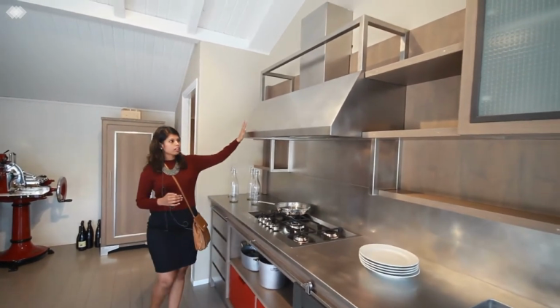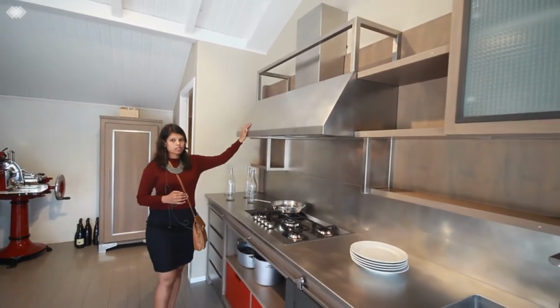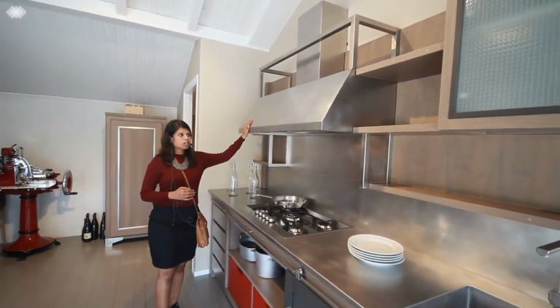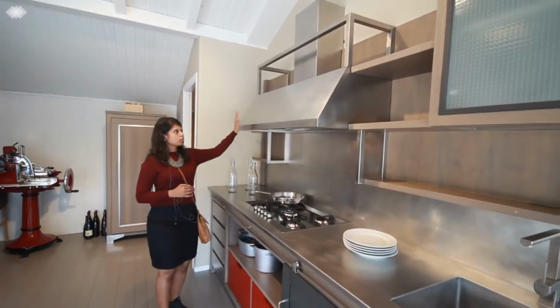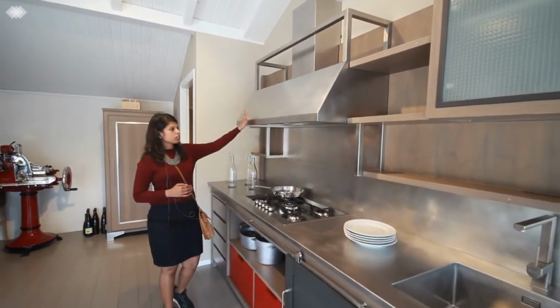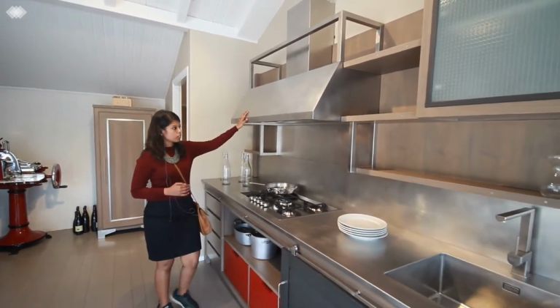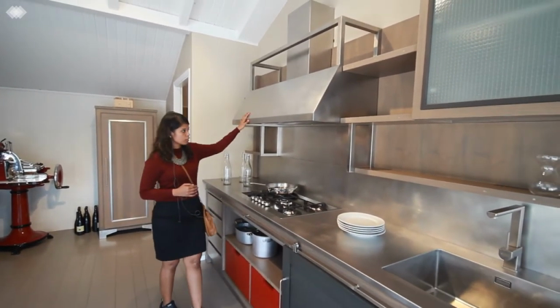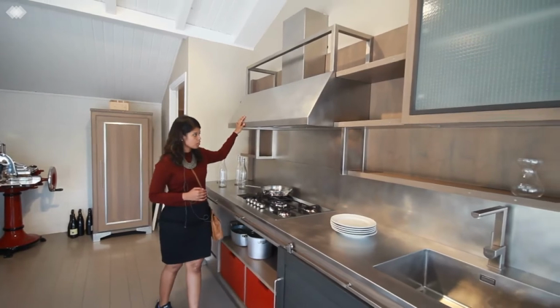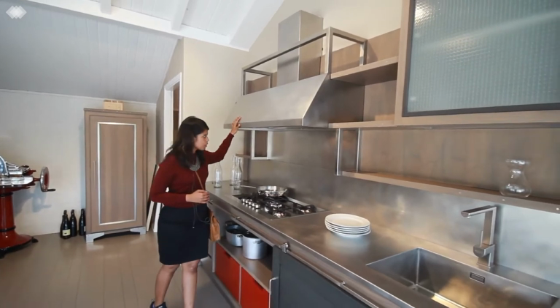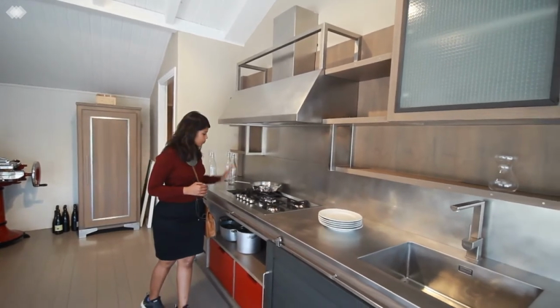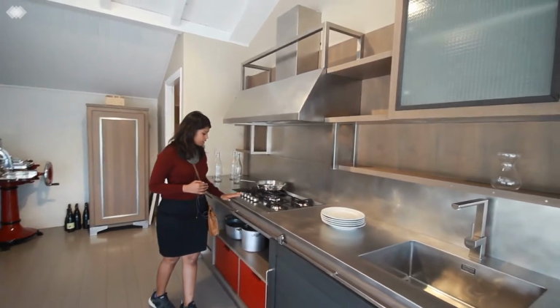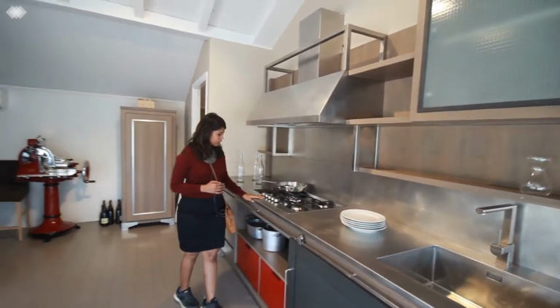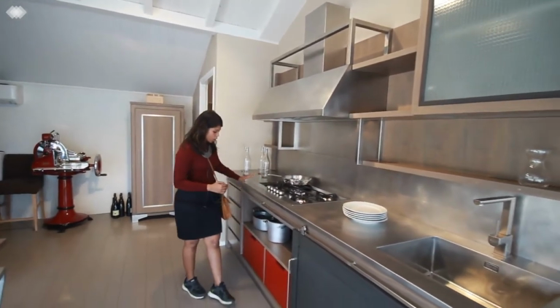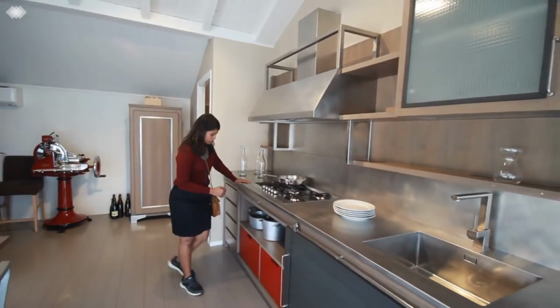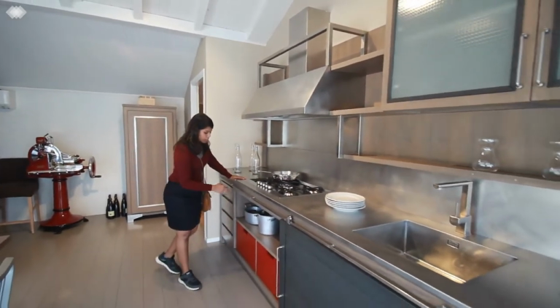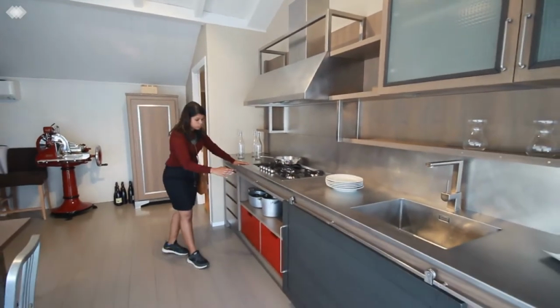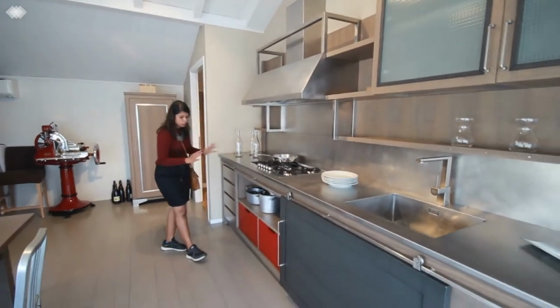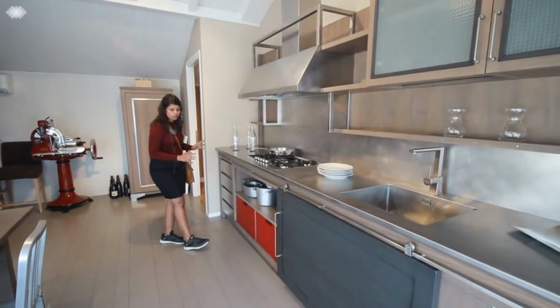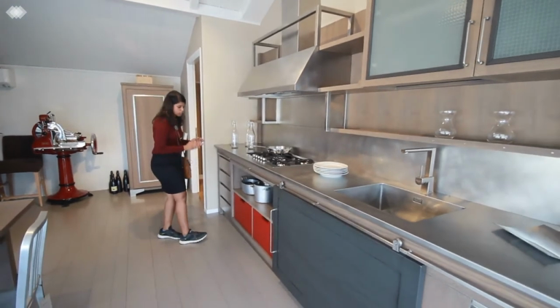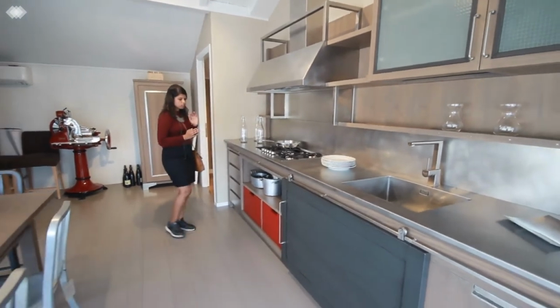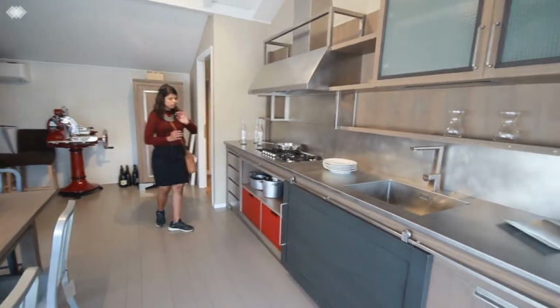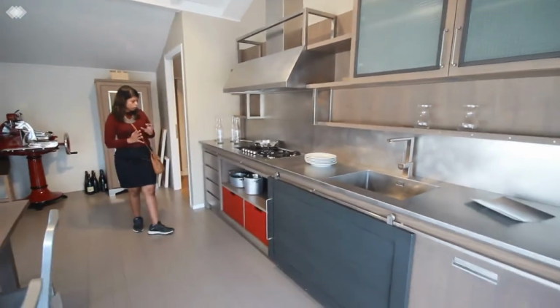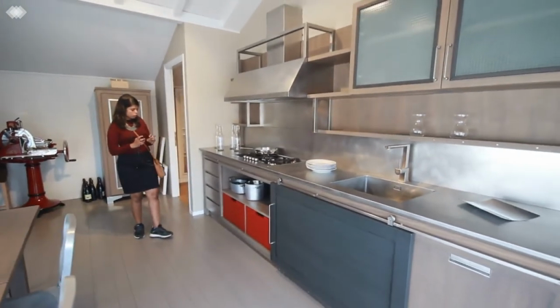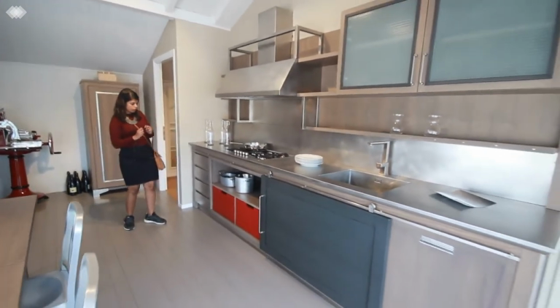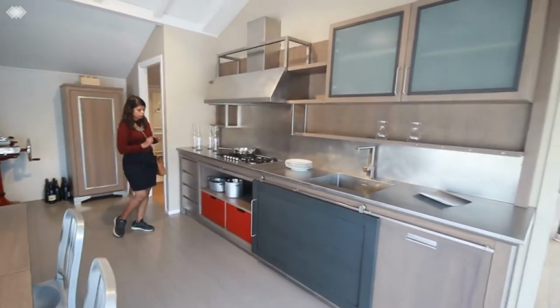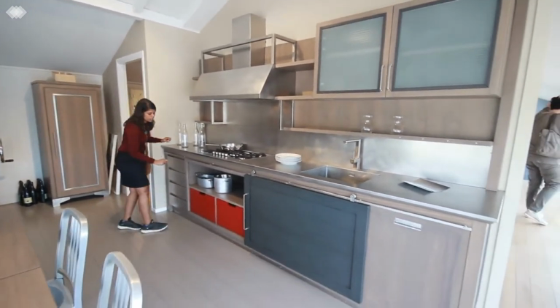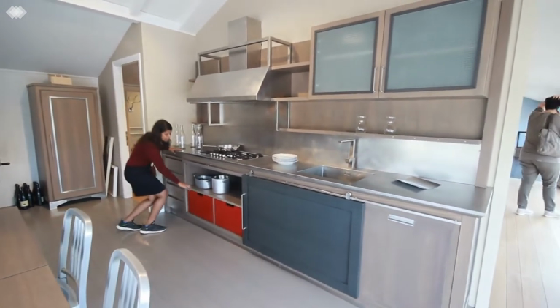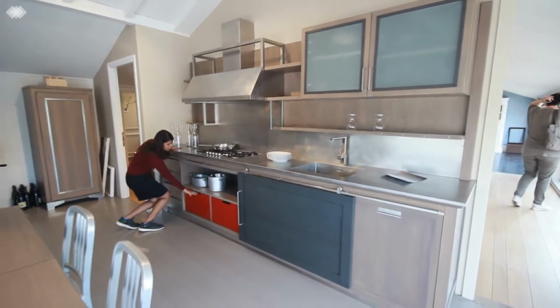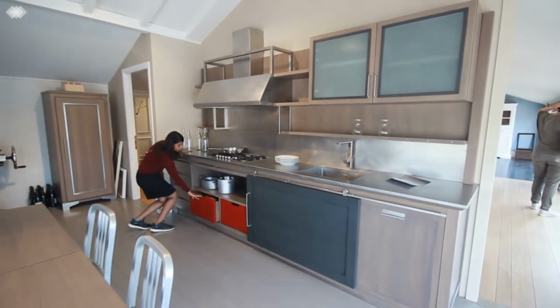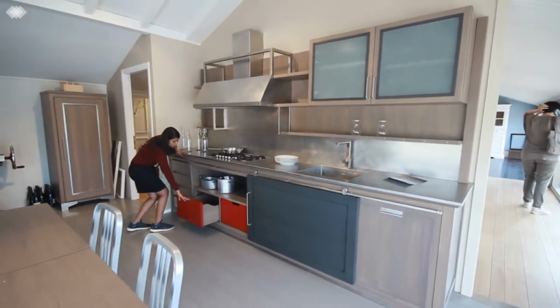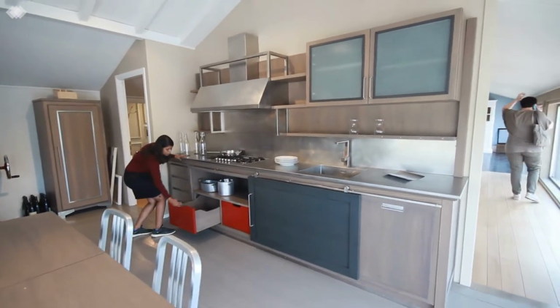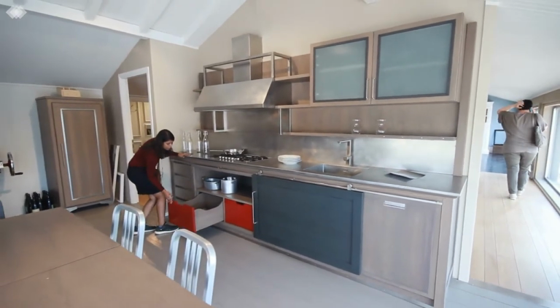This is a customised chimney, and this is to keep all your pots and pans. This is a very nice combination with the red color, which is added as a highlighter along with the broad handle.